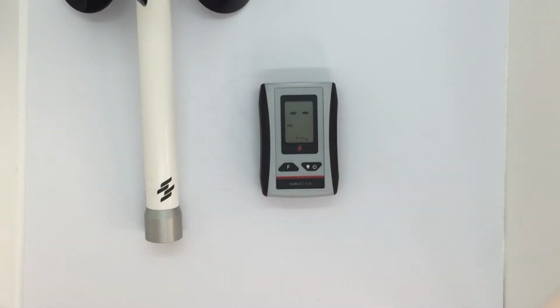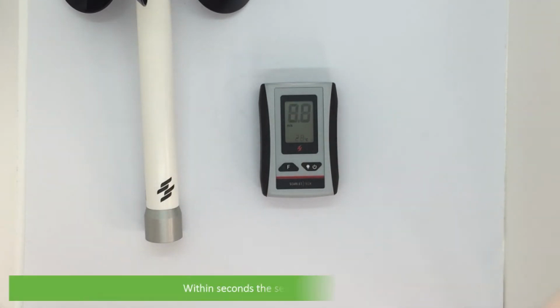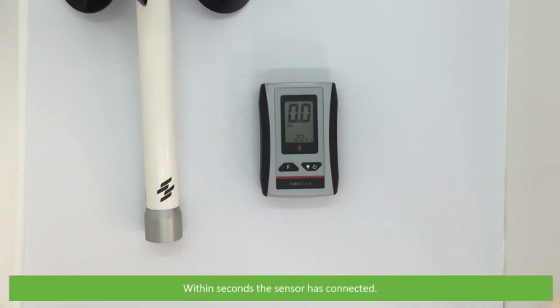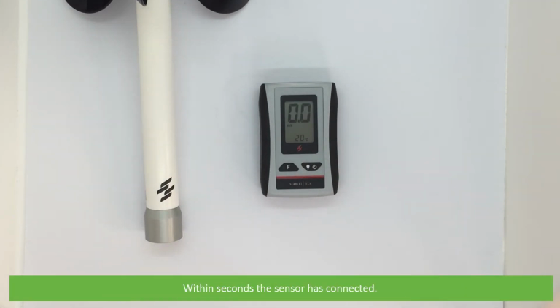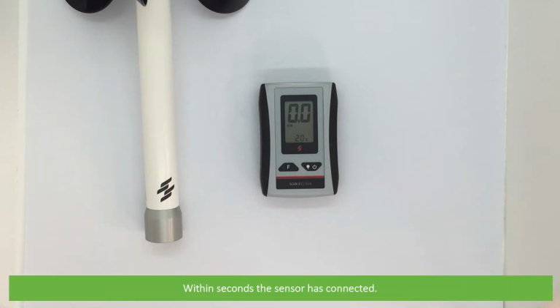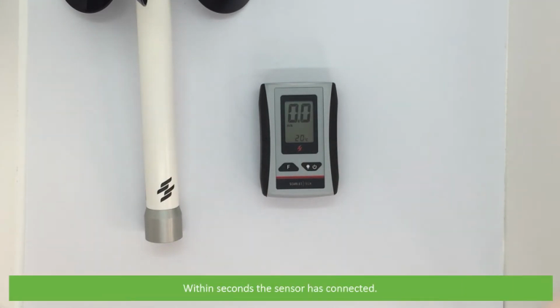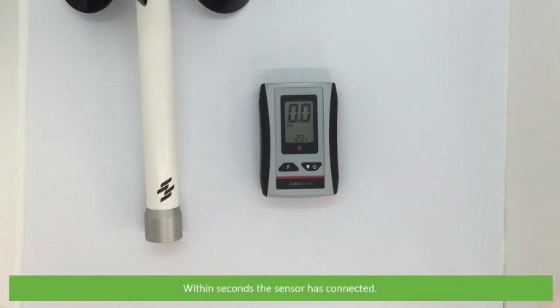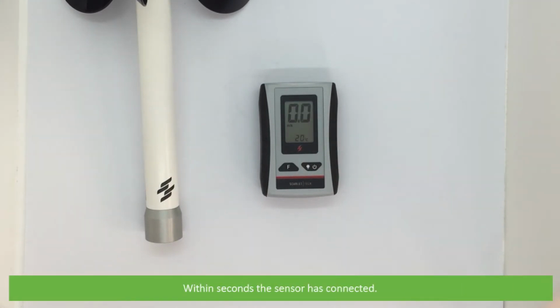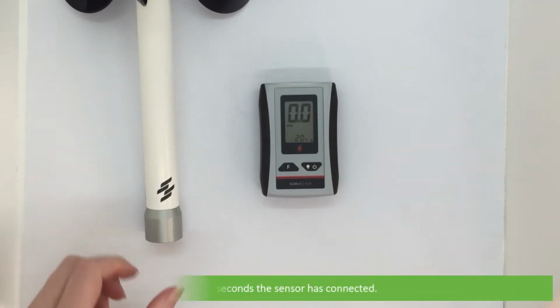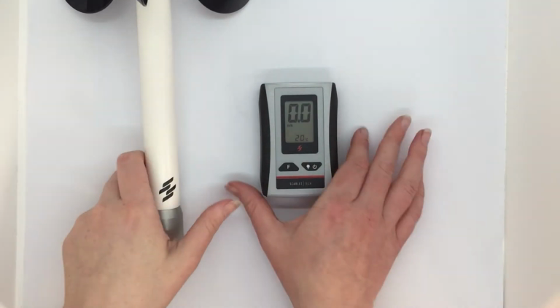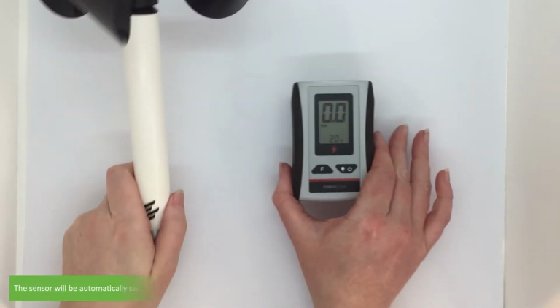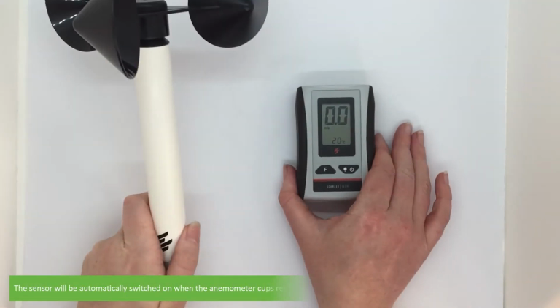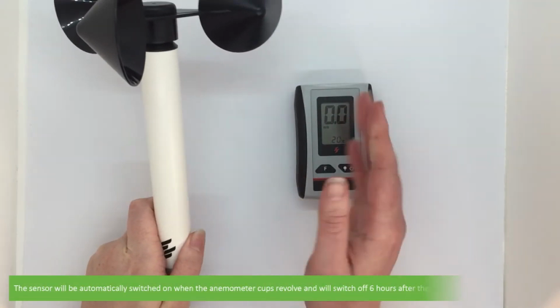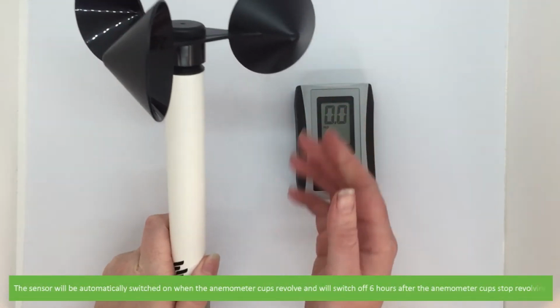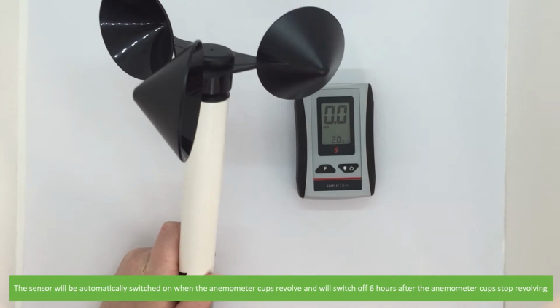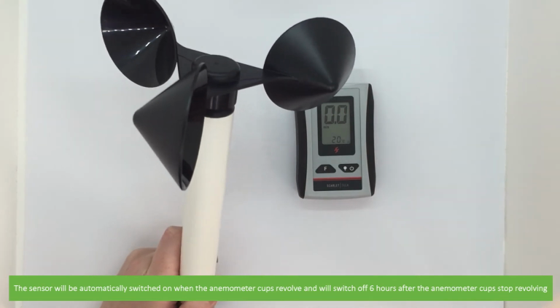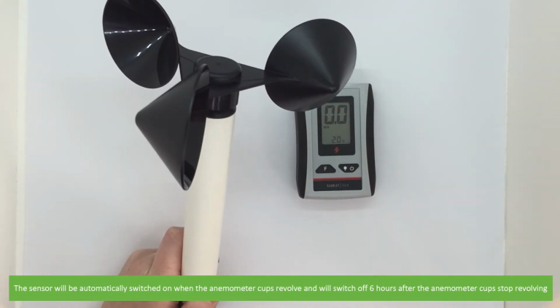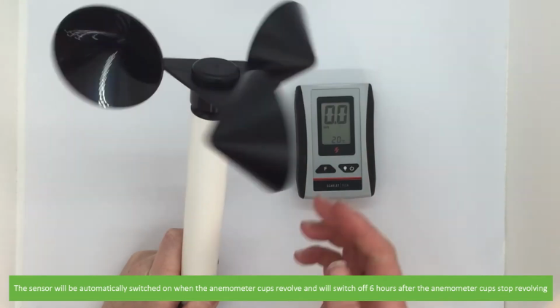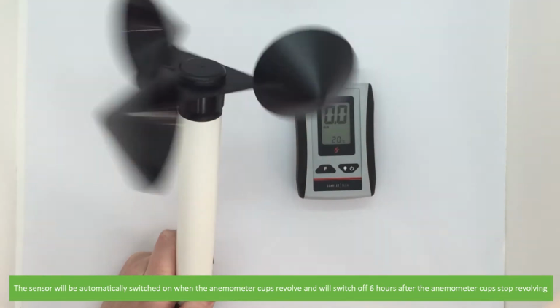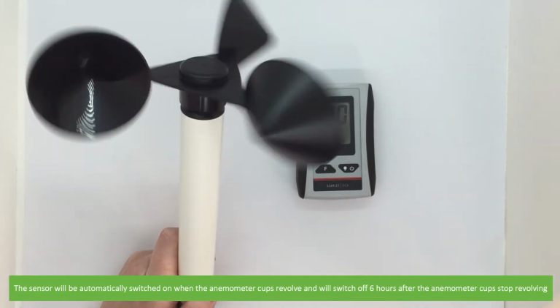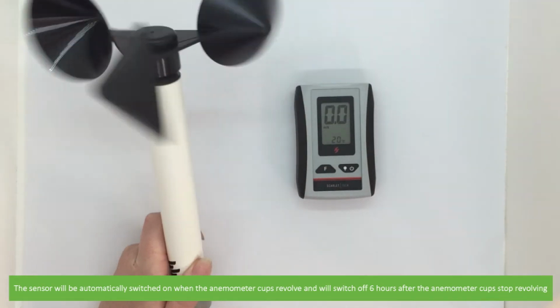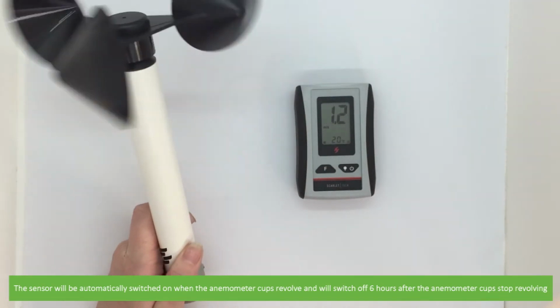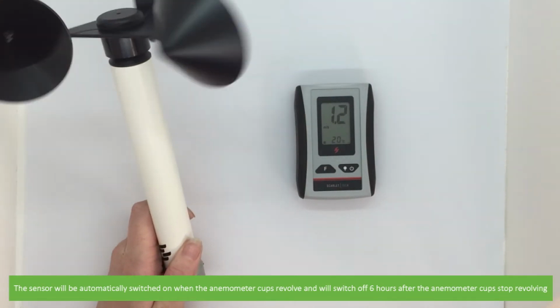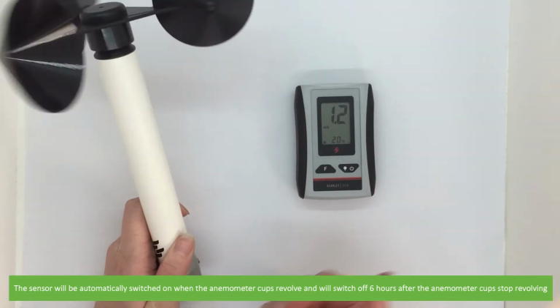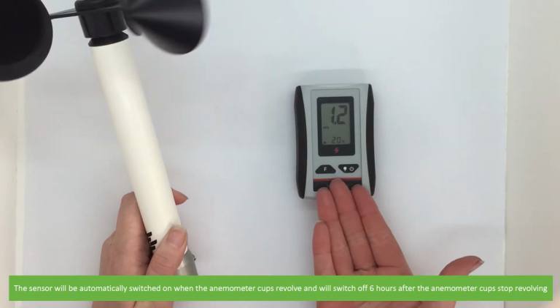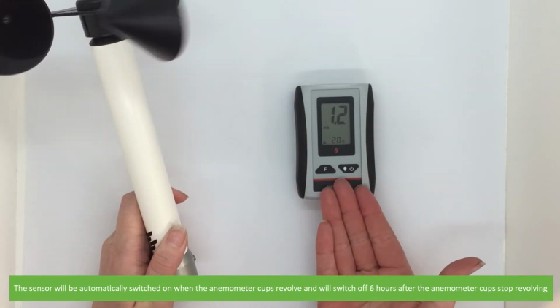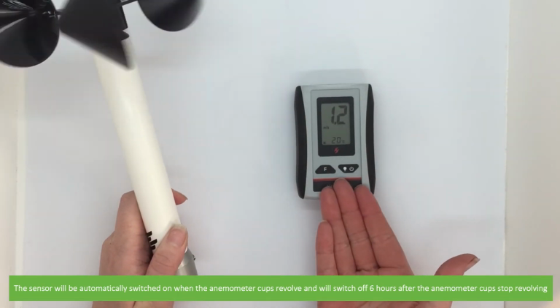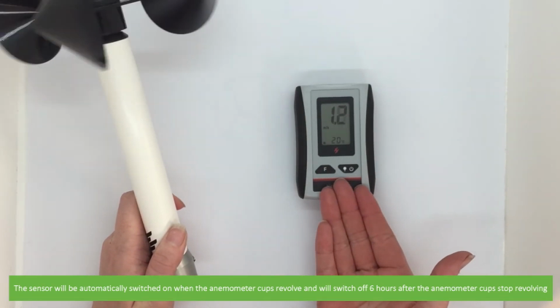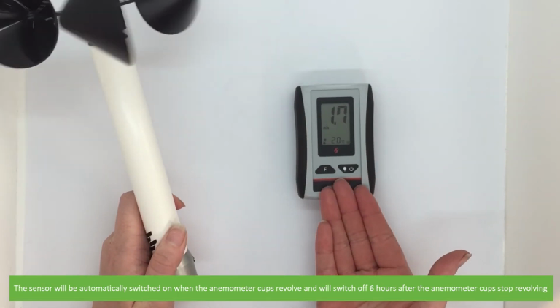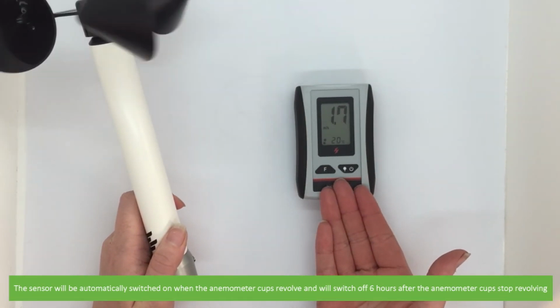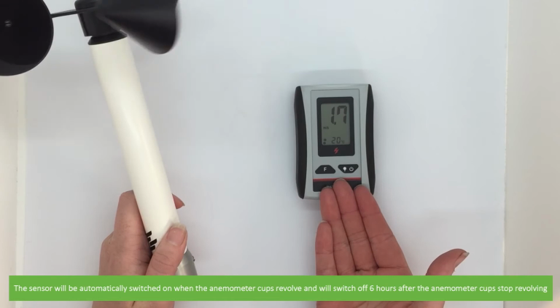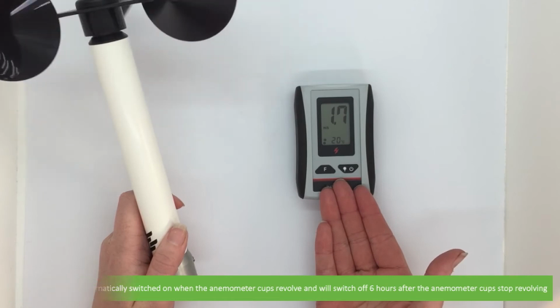Within seconds, the sensor has connected. The sensor will be automatically switched on when the anemometer cups revolve, and will switch off six hours after the anemometer cups stop revolving.